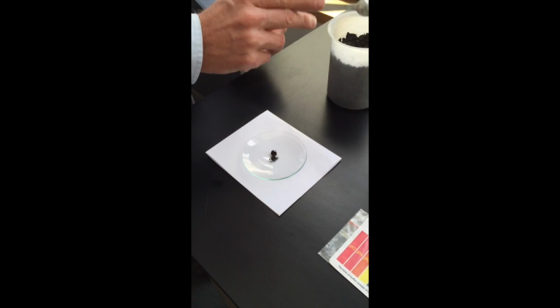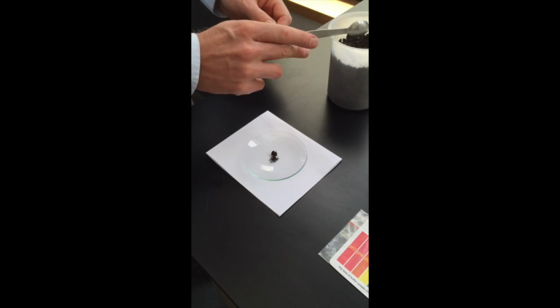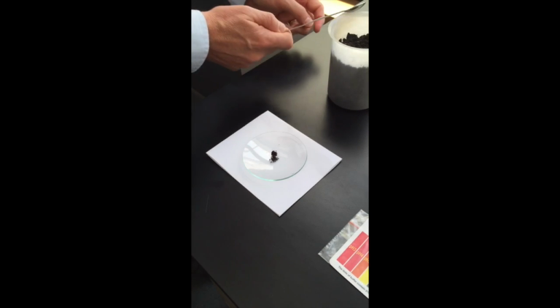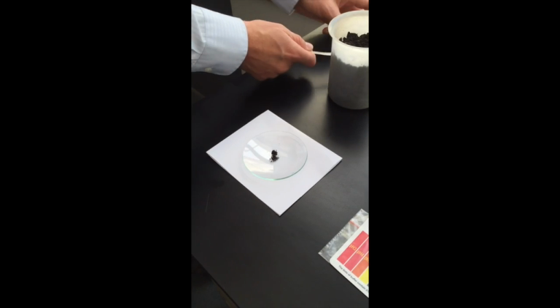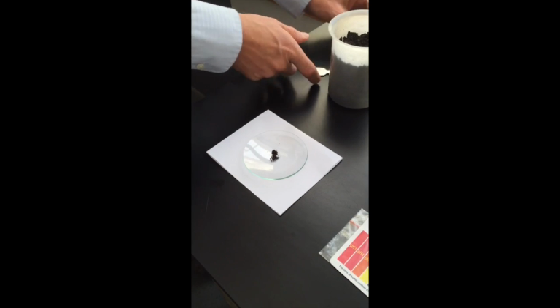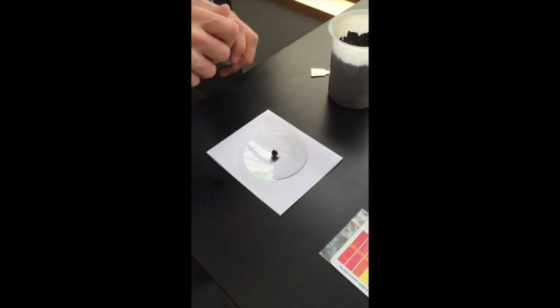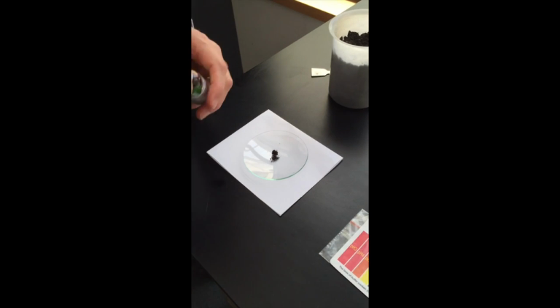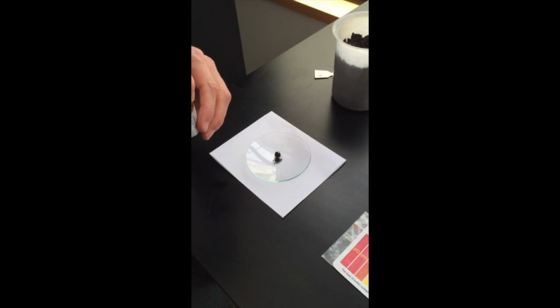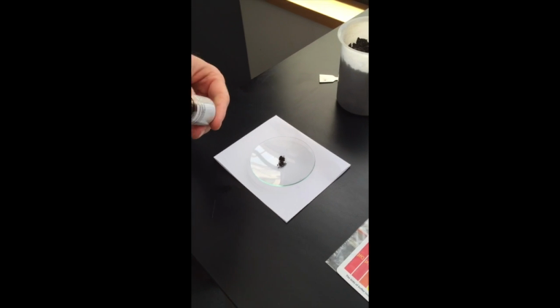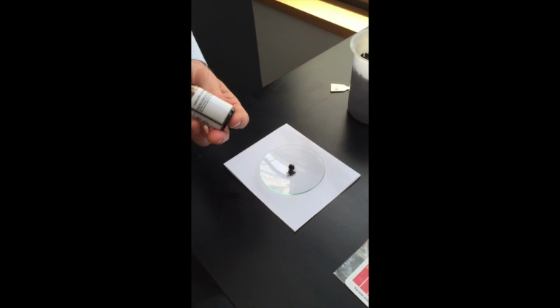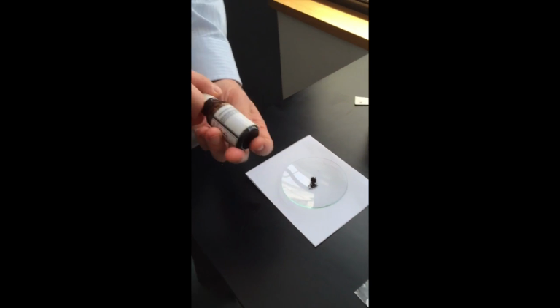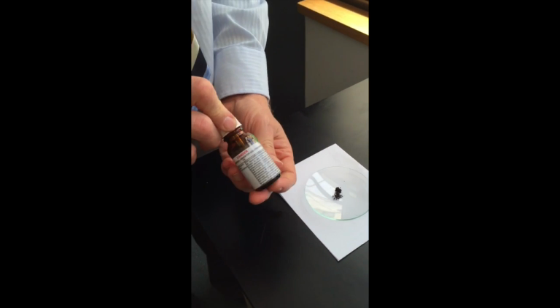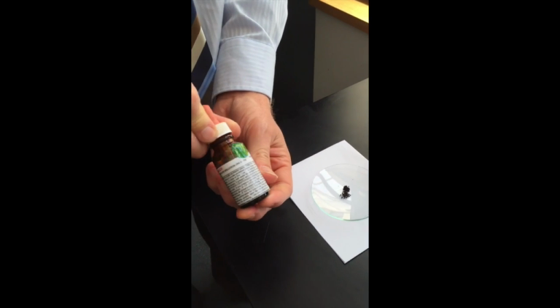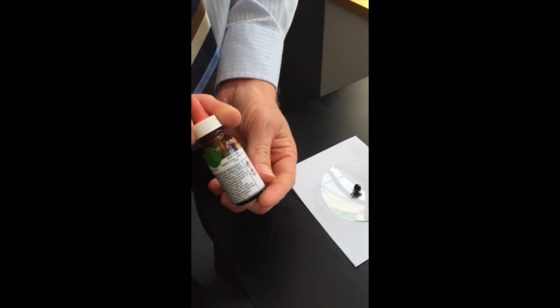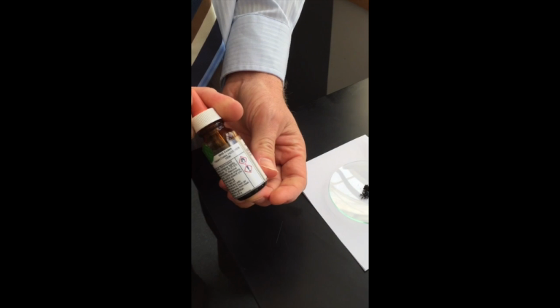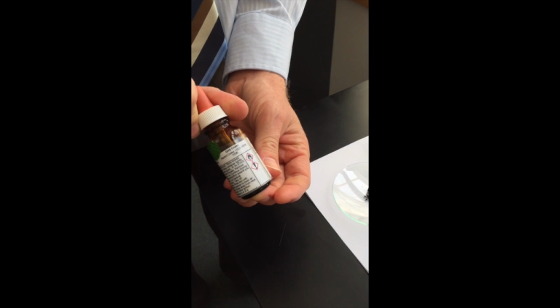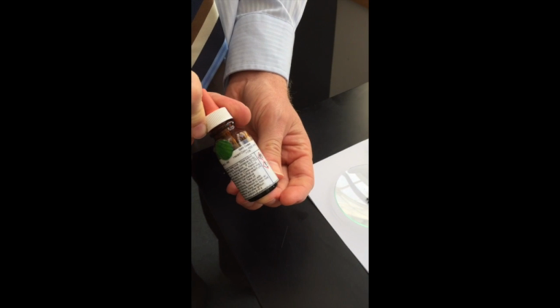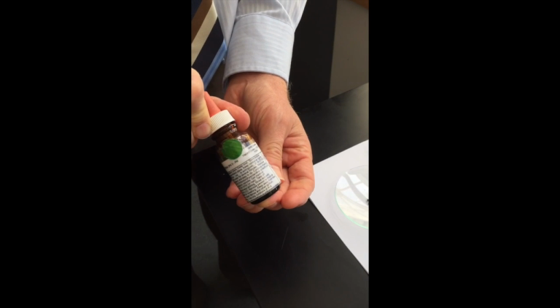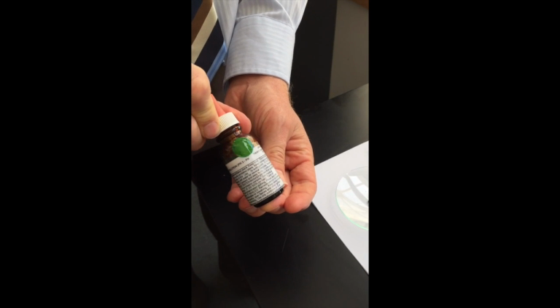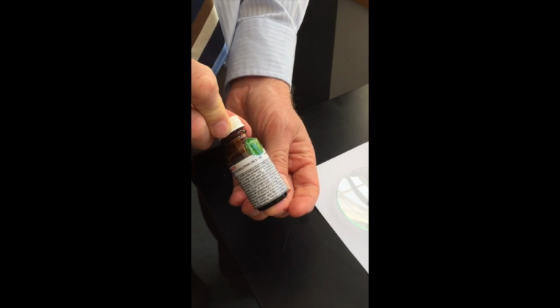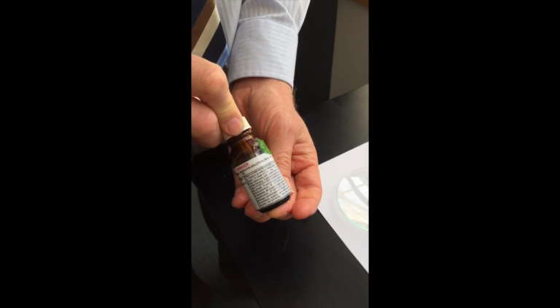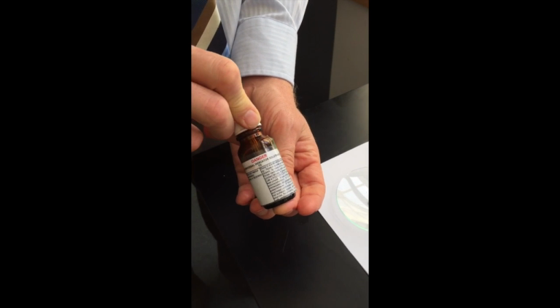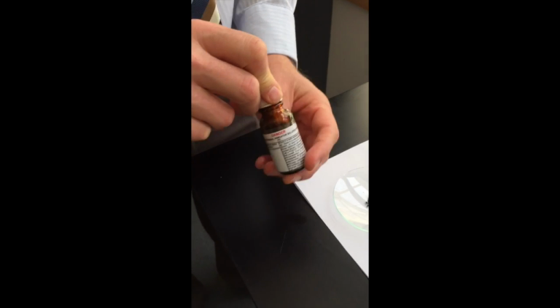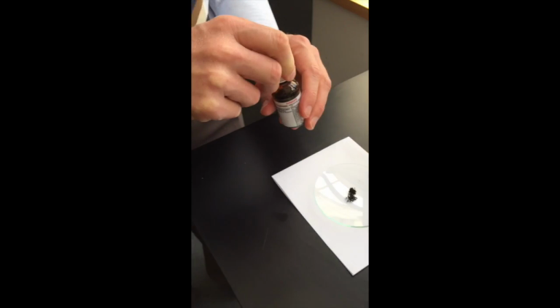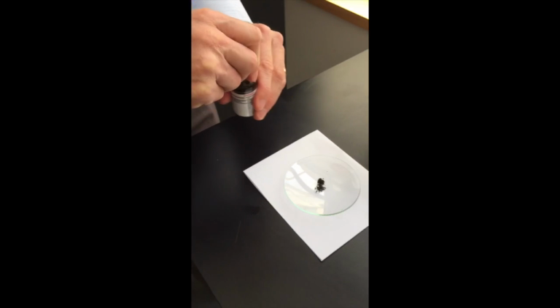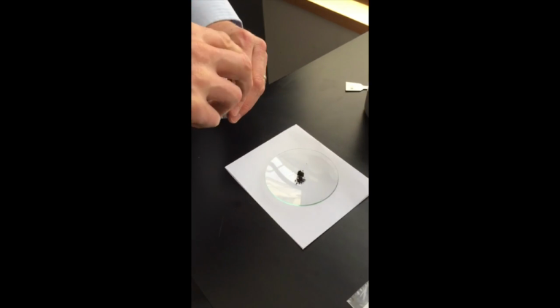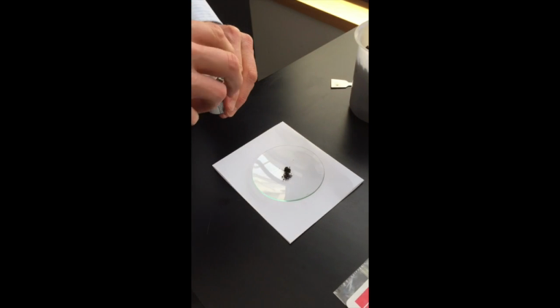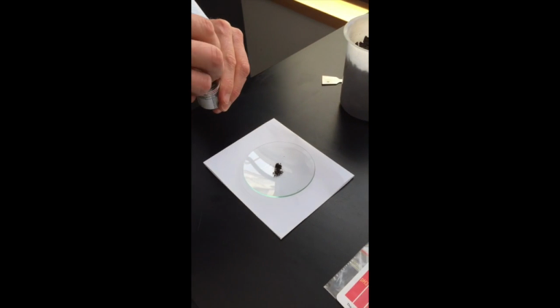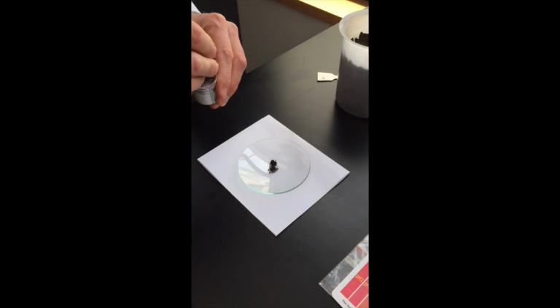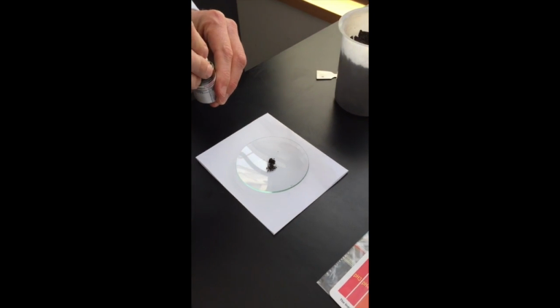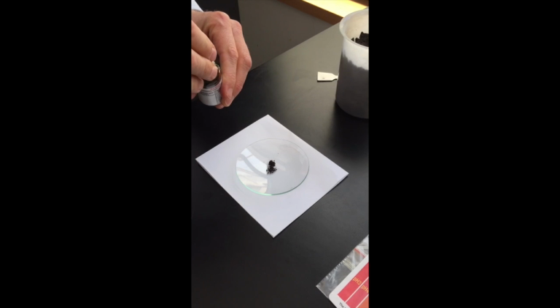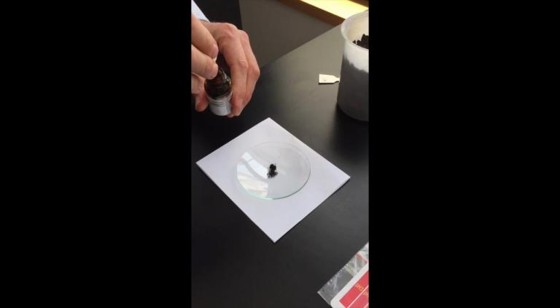The first thing you're going to do is get a little bit of soil and place it on a watch glass, then add a few drops of universal indicator to it just to moisten the soil.